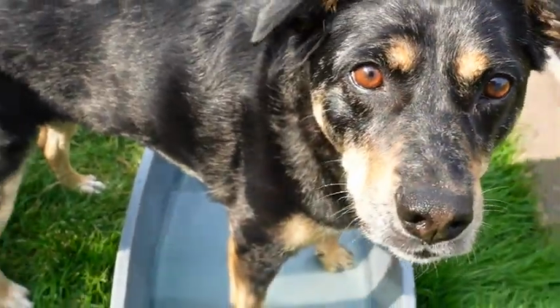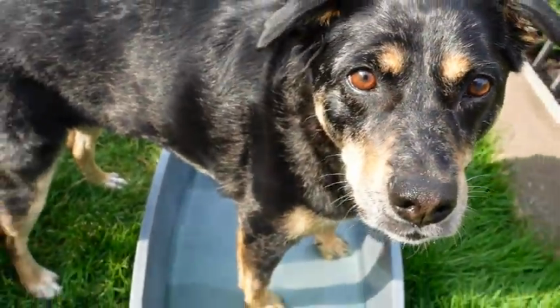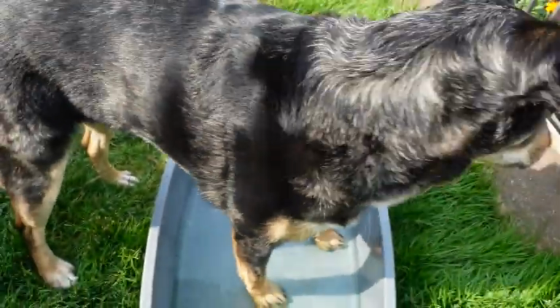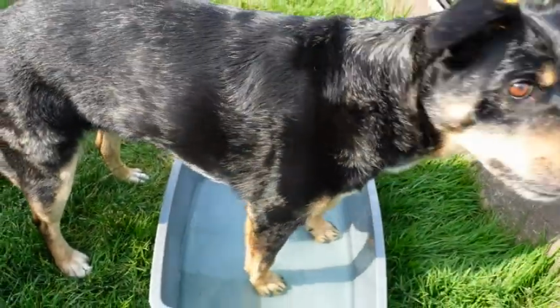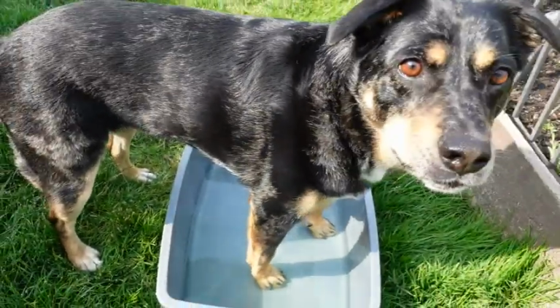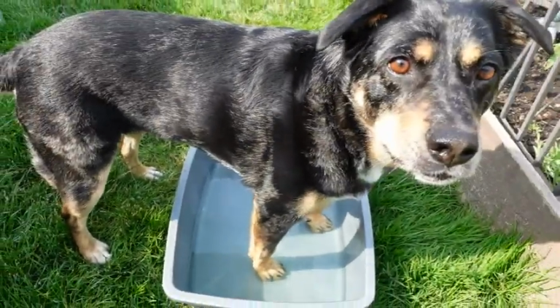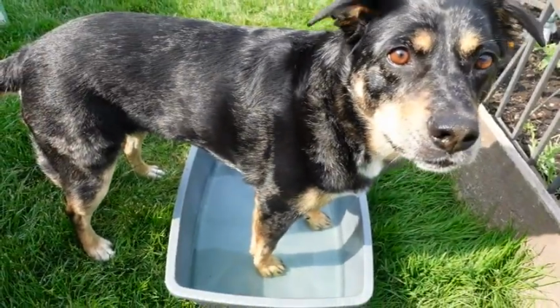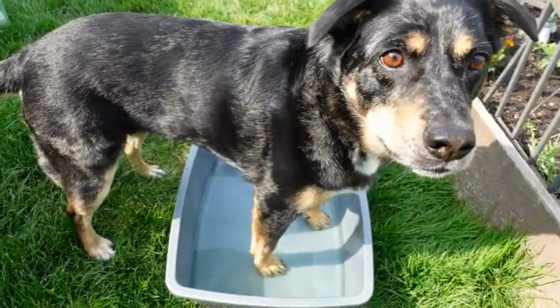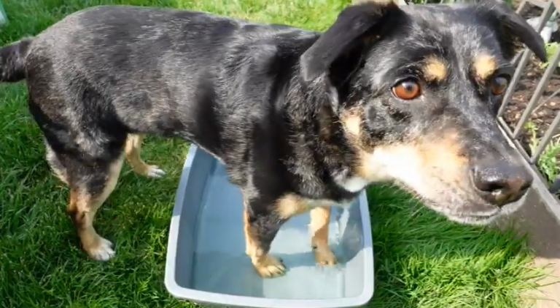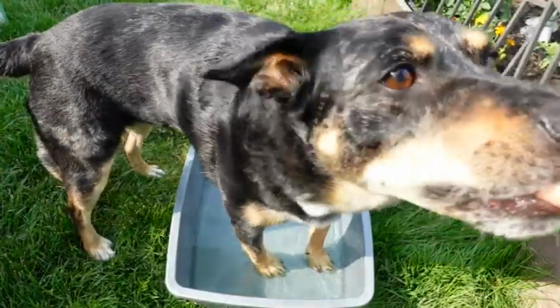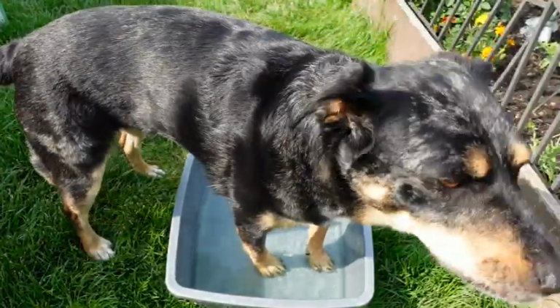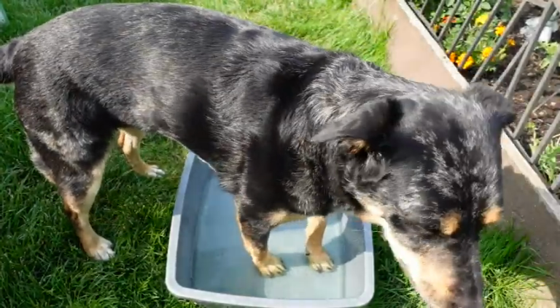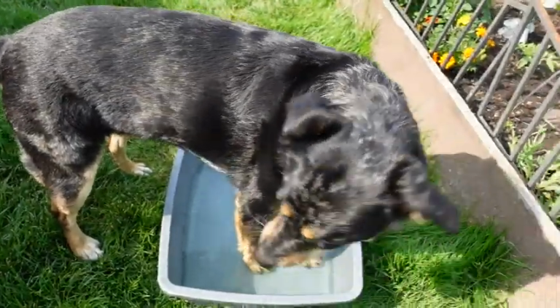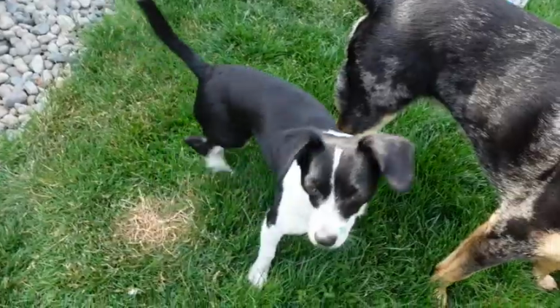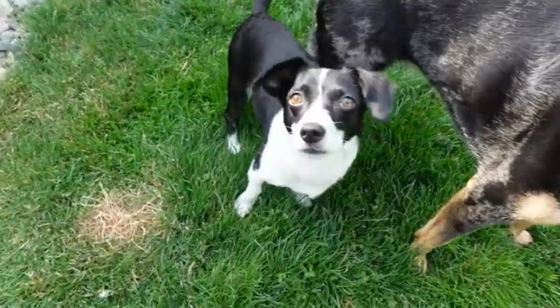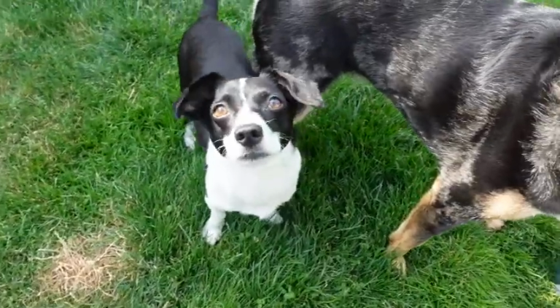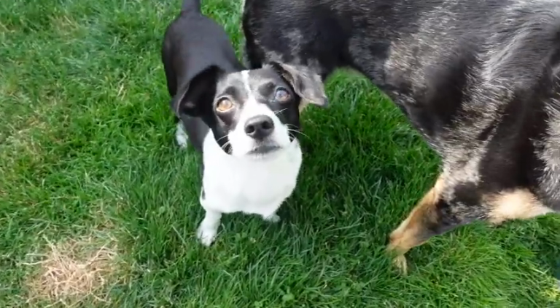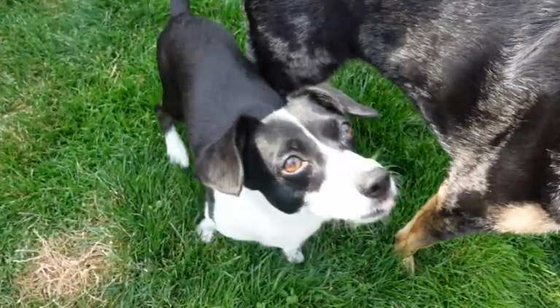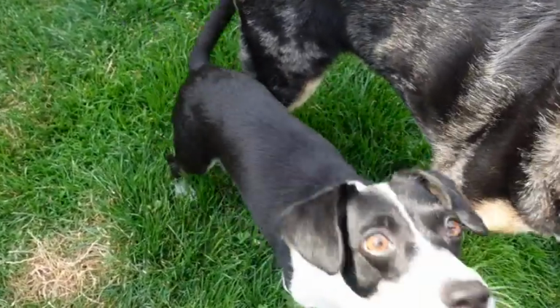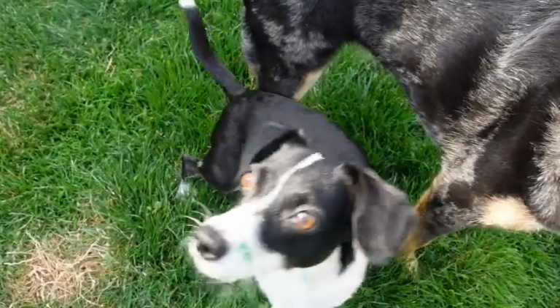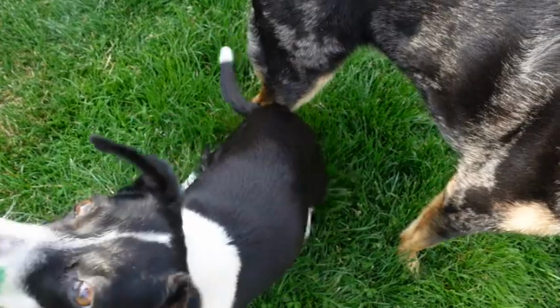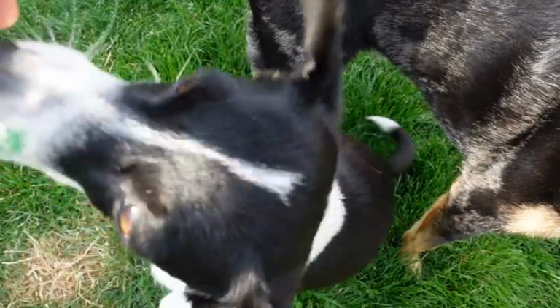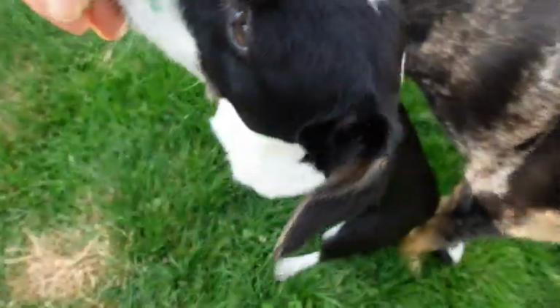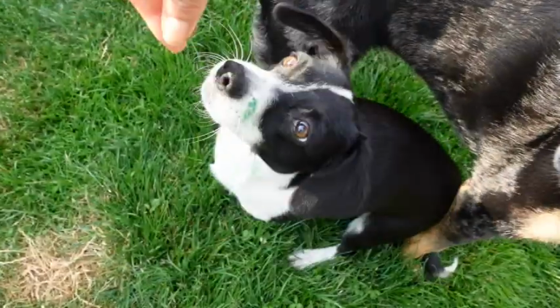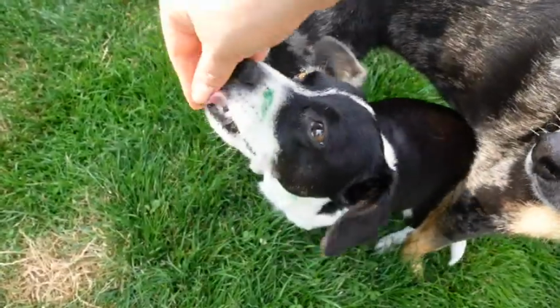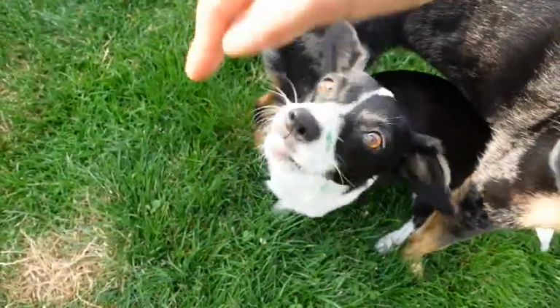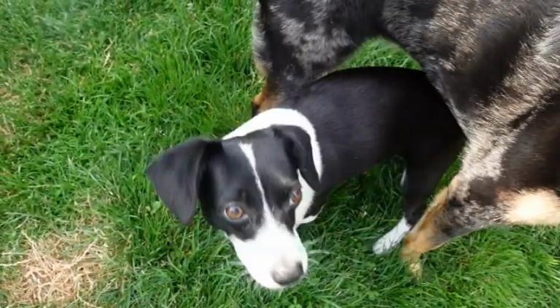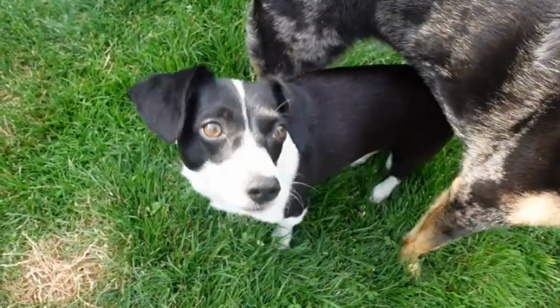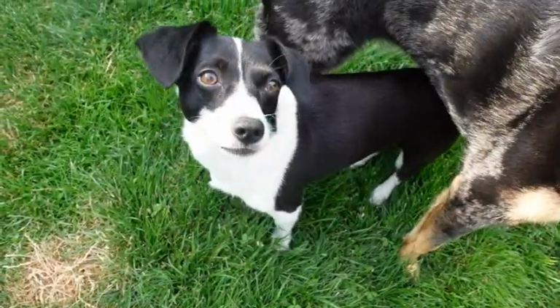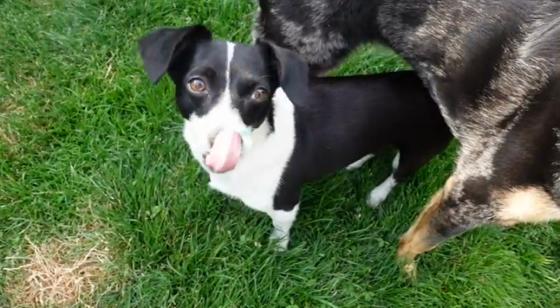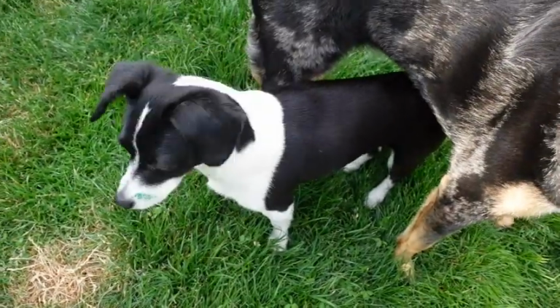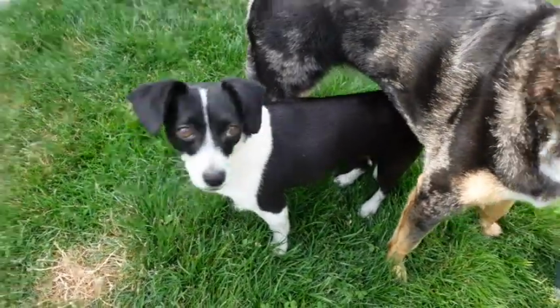Next I wanted to add some of Millie's paw prints. She was a lot easier — I was actually able to just take her paw, dip it in the paint, and press it on the wood. She just let me hold her and do whatever I wanted.